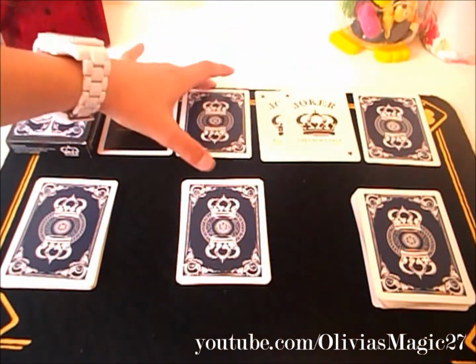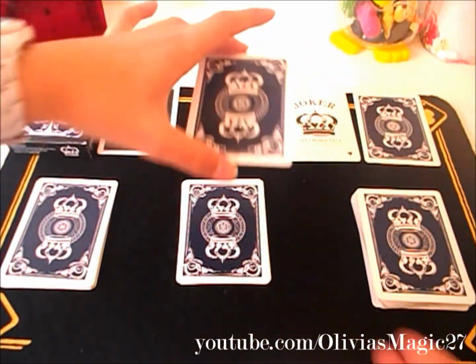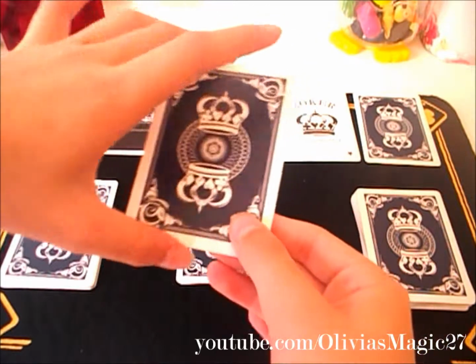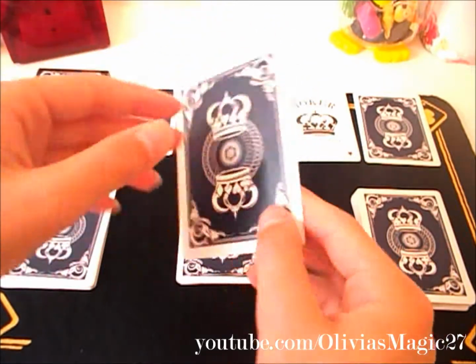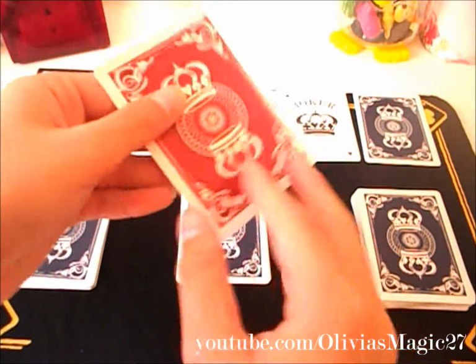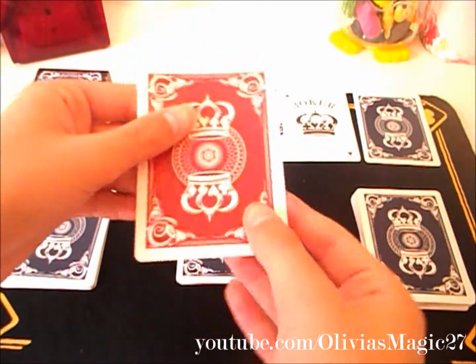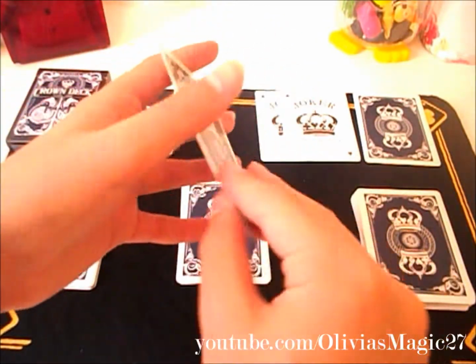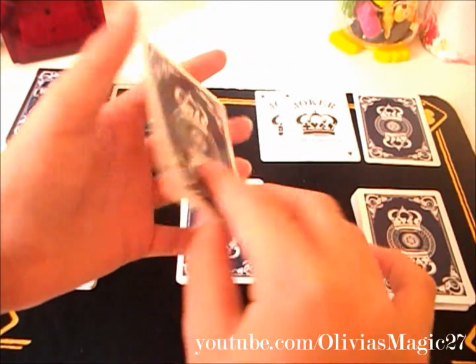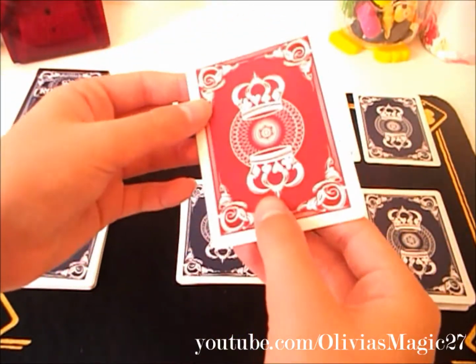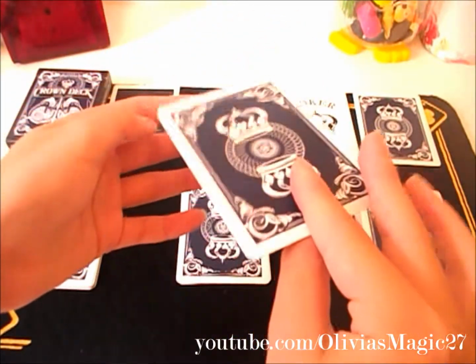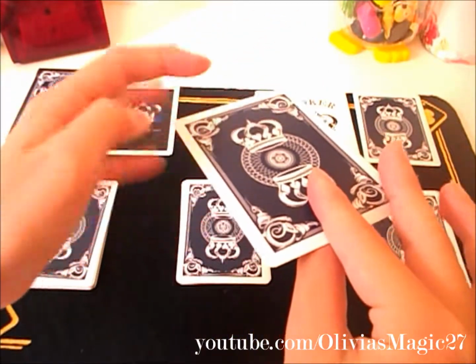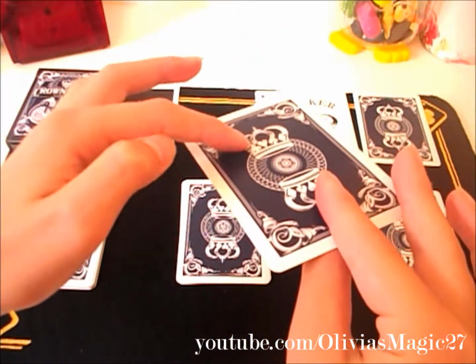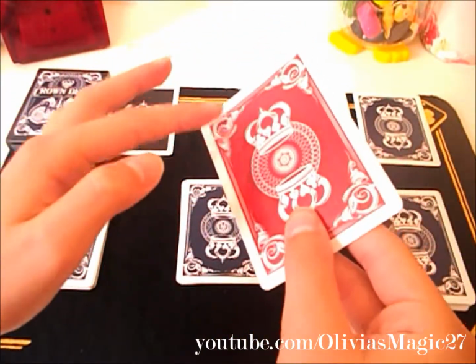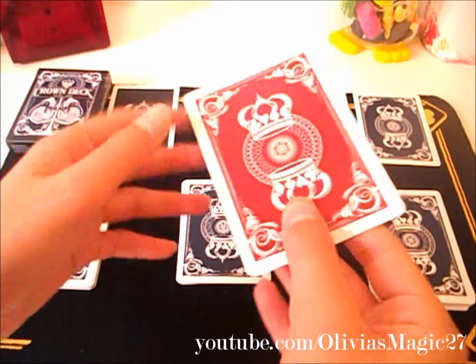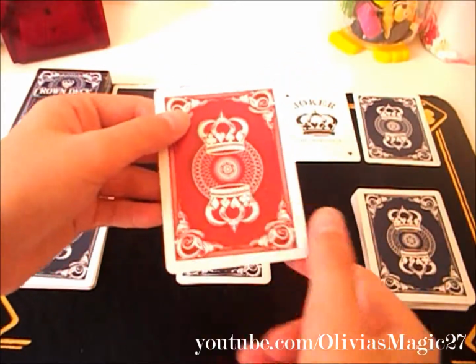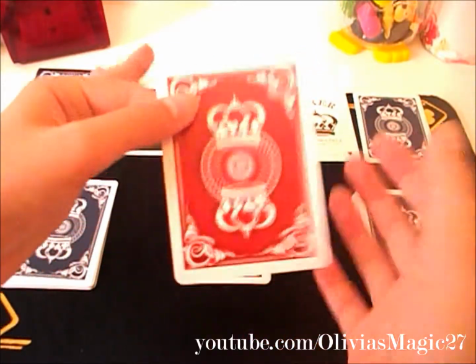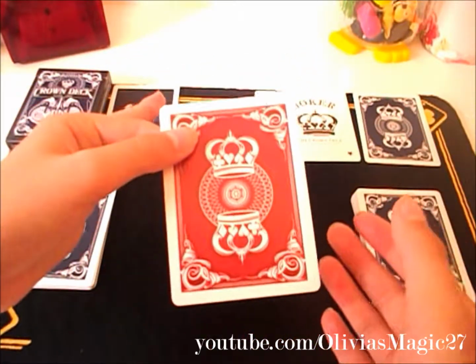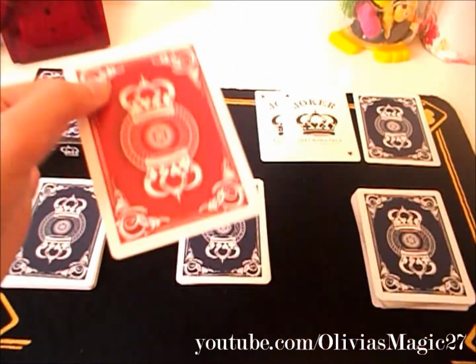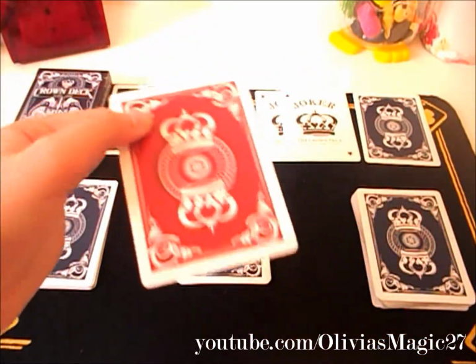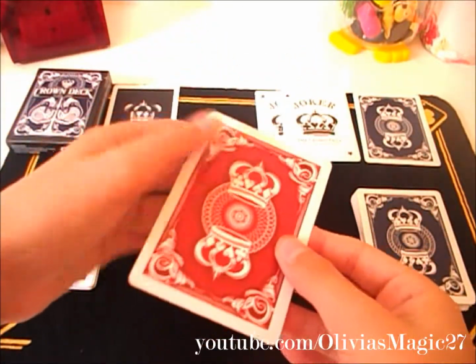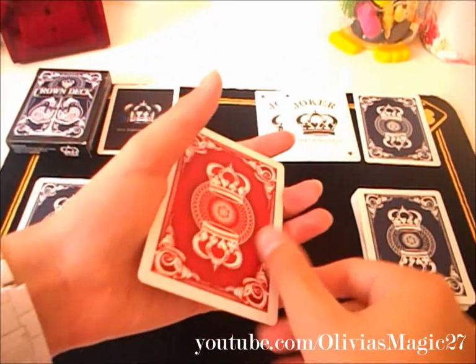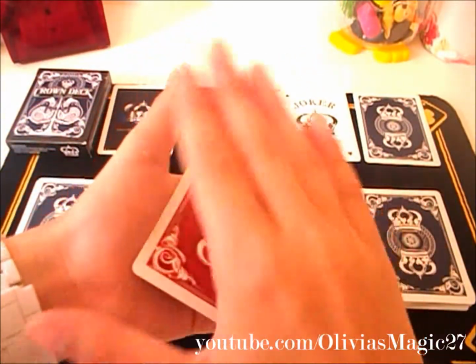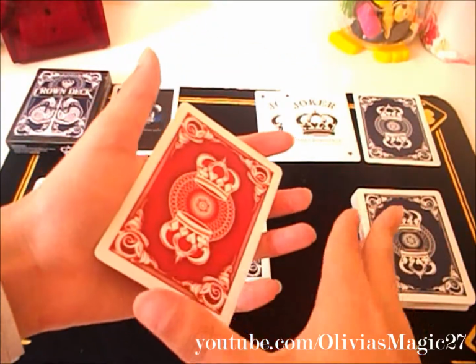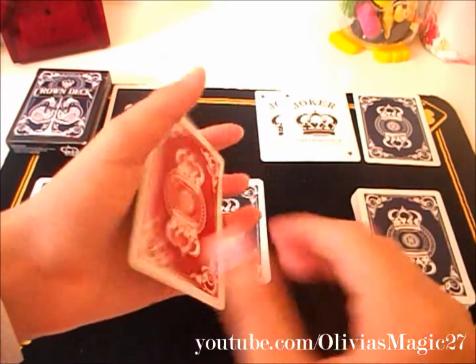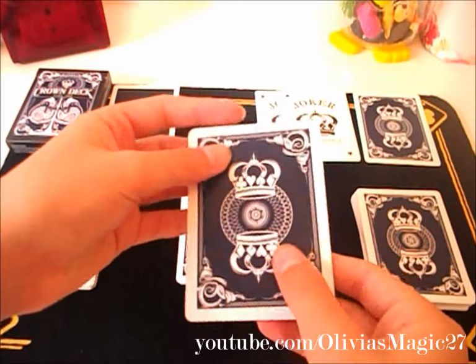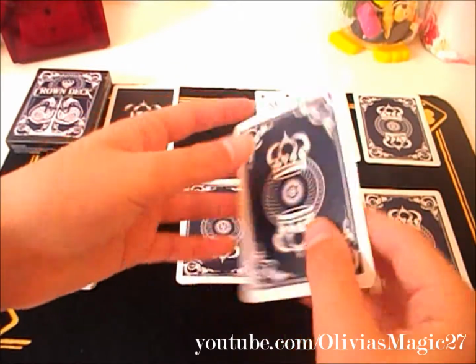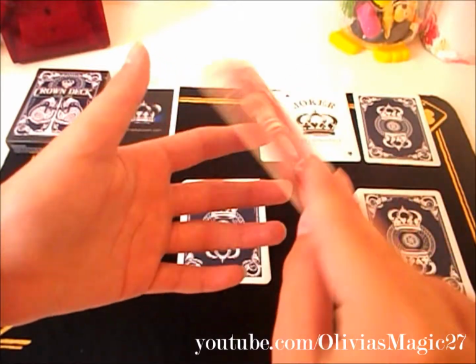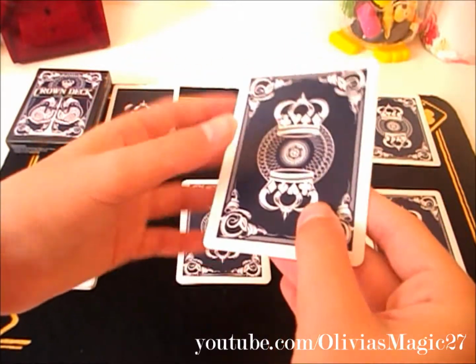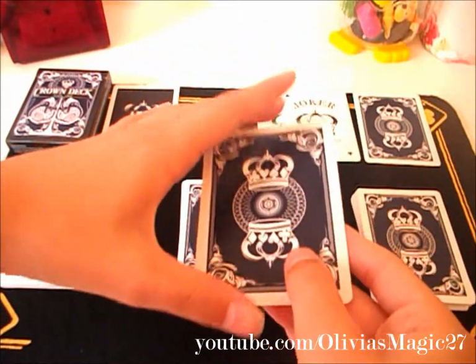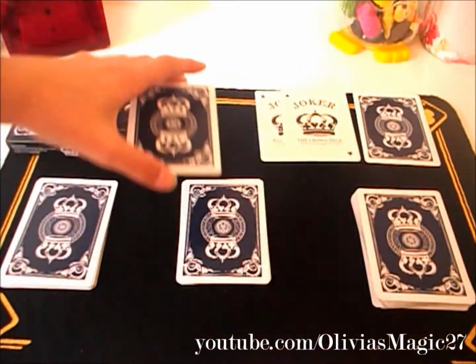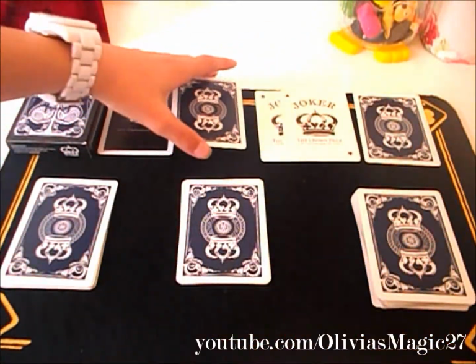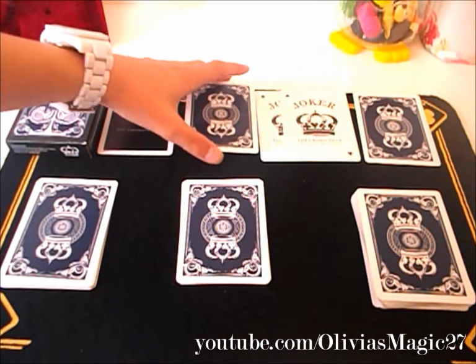It comes with an ad card which has the back design and it's advertising bluecrown.com. You also get a gimmick card which is a double back card — it has the back design in the blue version and a red version. So if you had the red deck you could do some kind of colour change. There is a red and a green version of this deck which I do not own at the moment.